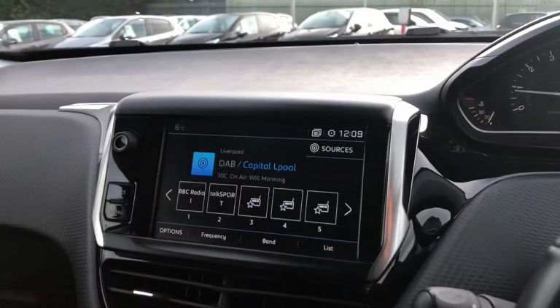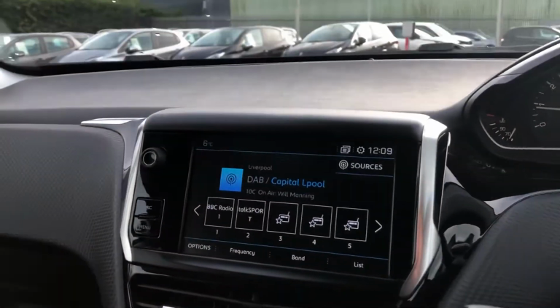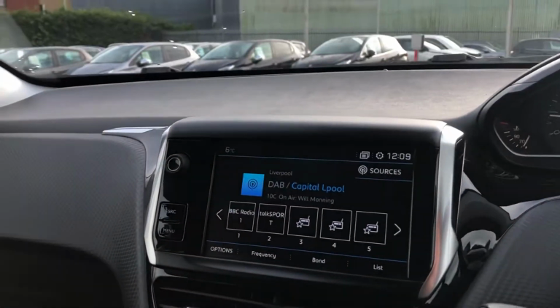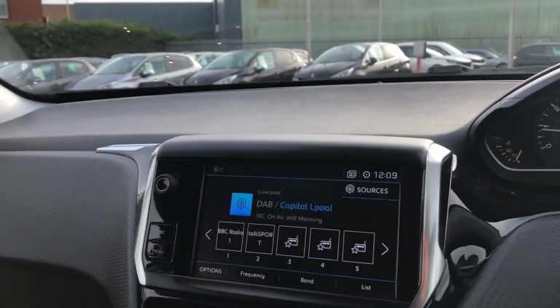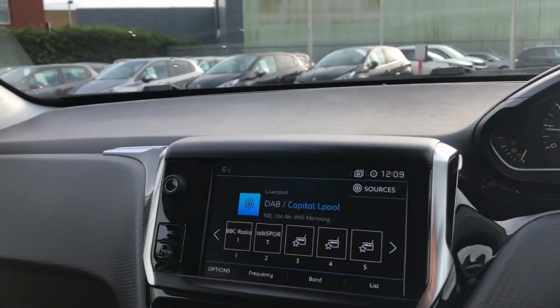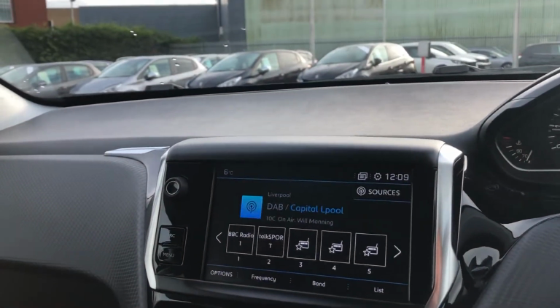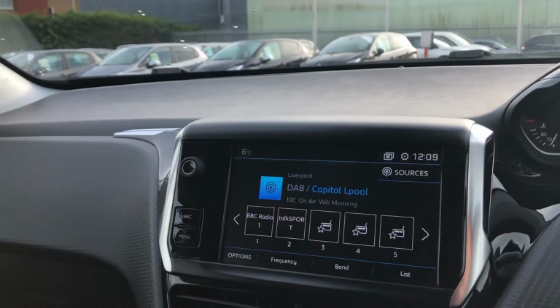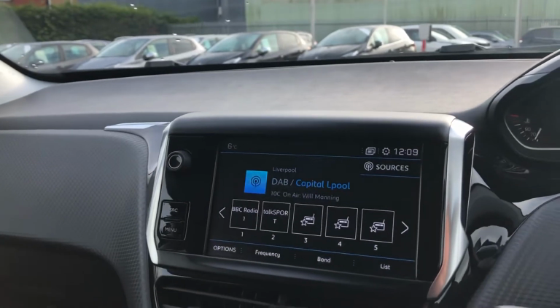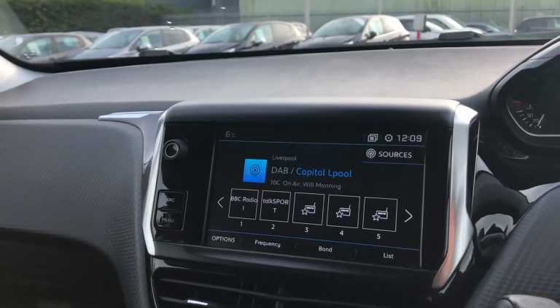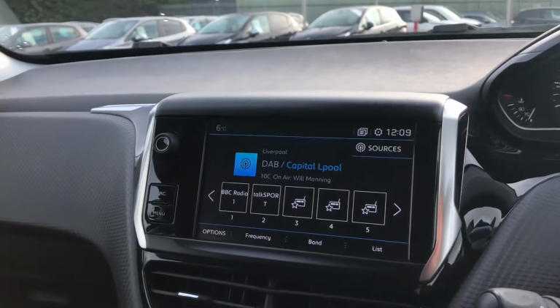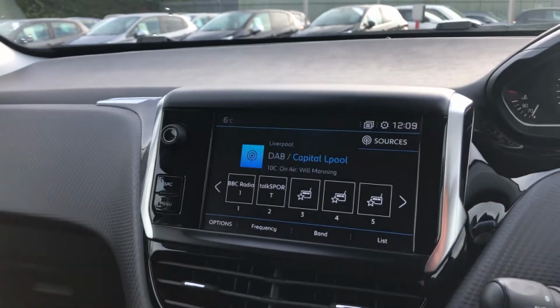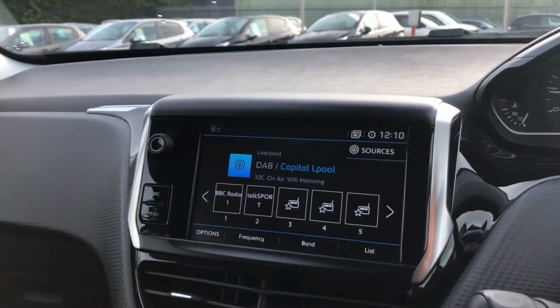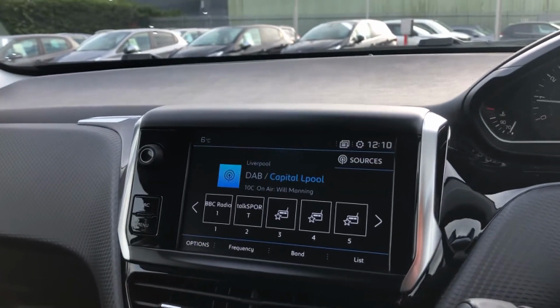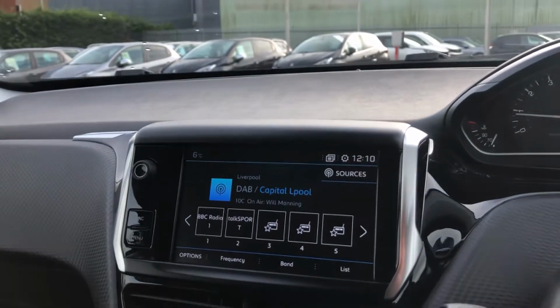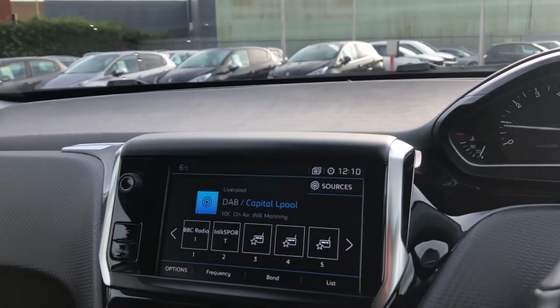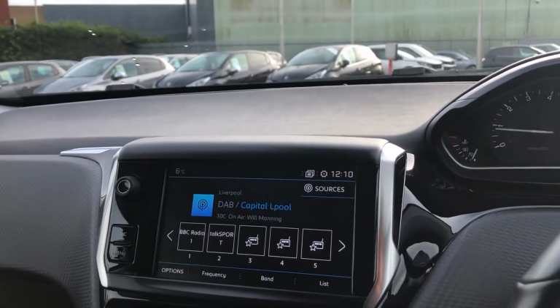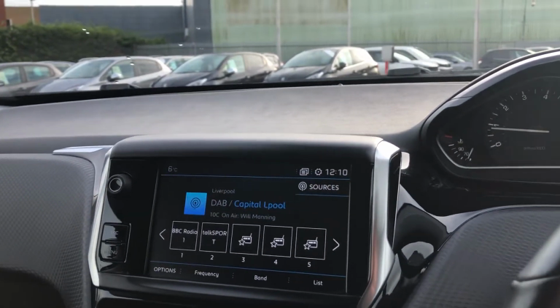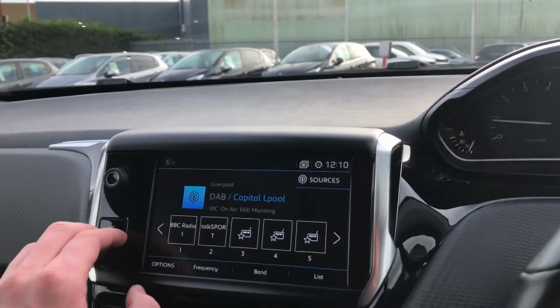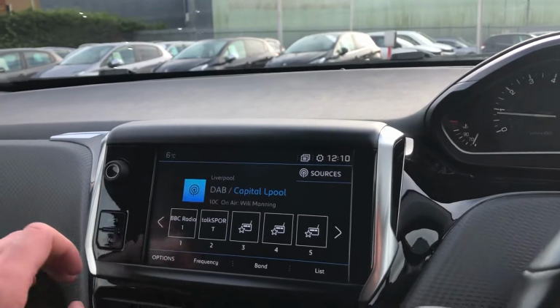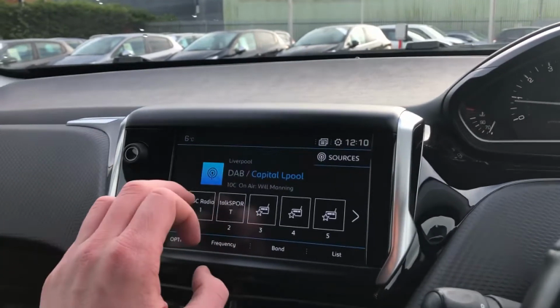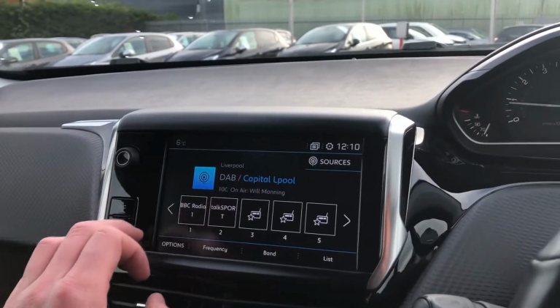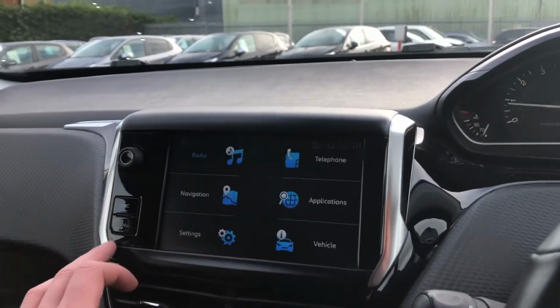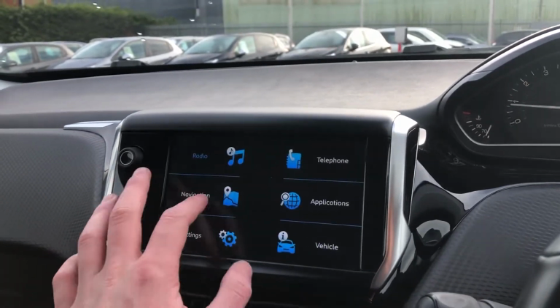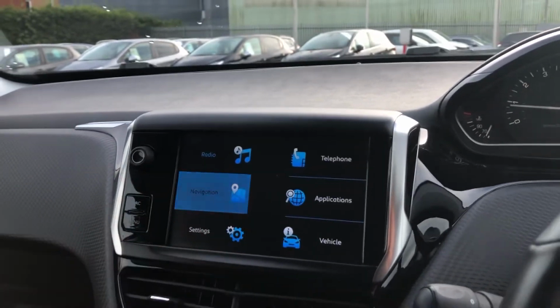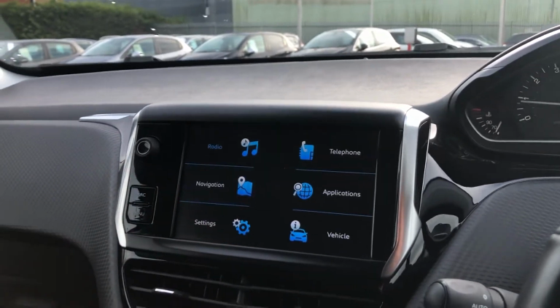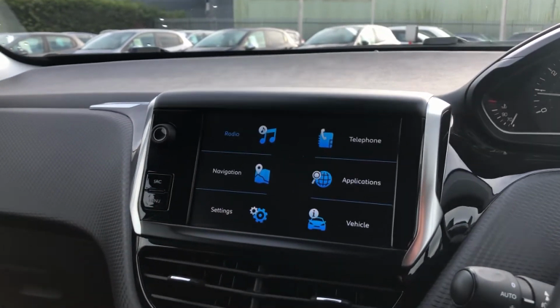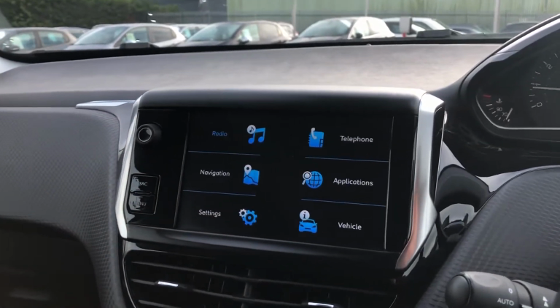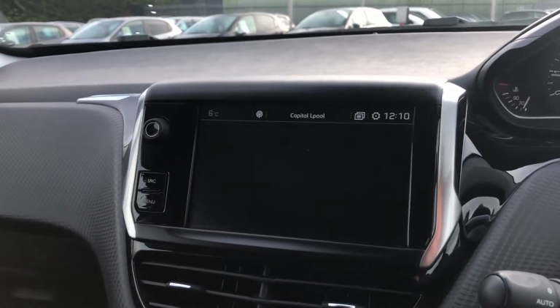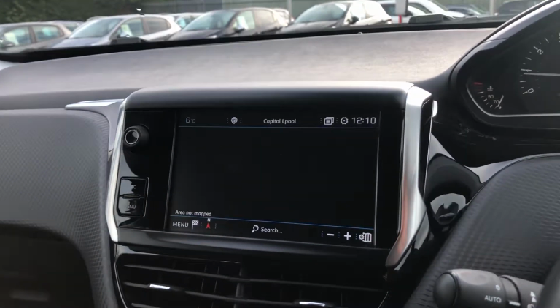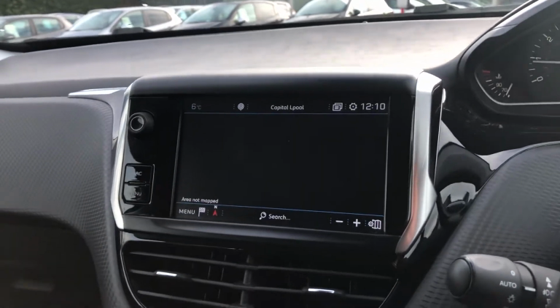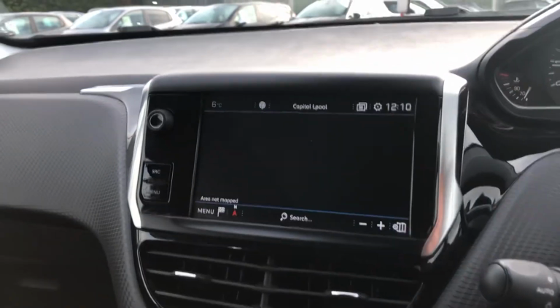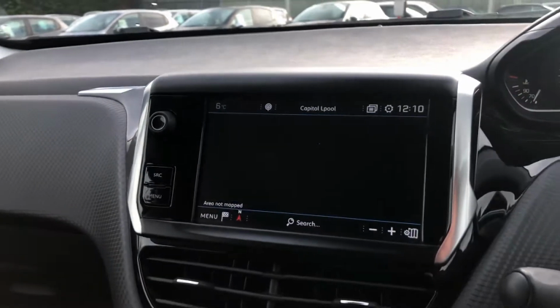You have a 7-inch multi-function touch screen display with DAB, FM and AM radio frequencies. You have gorgeous 3D TomTom sat nav.